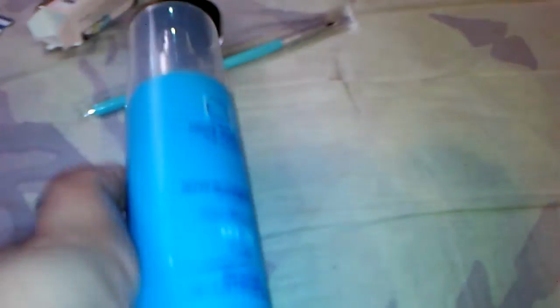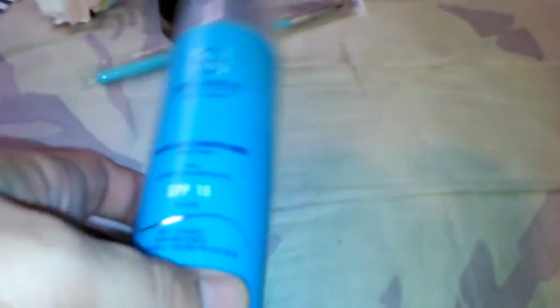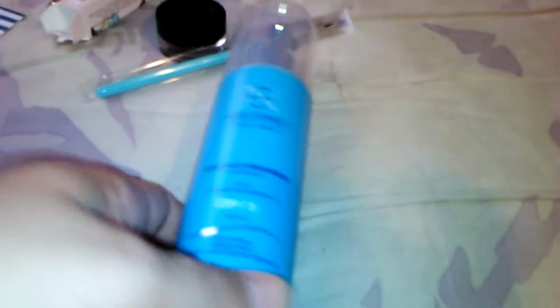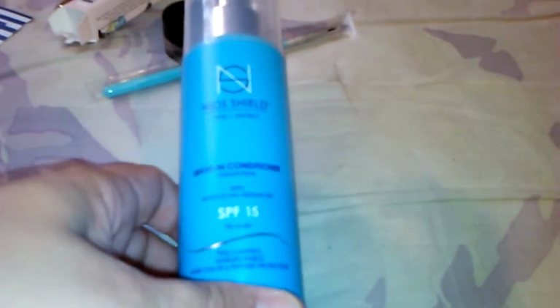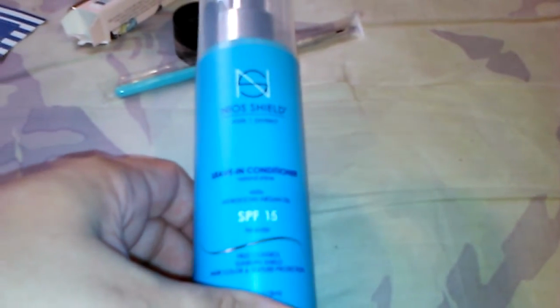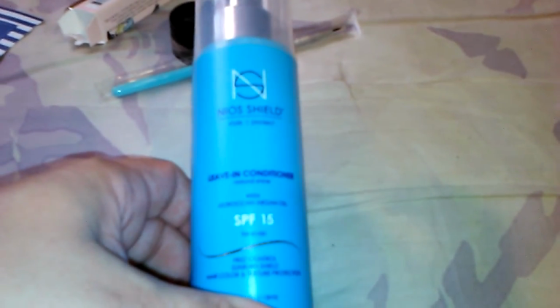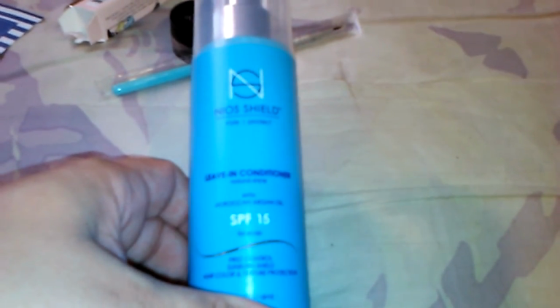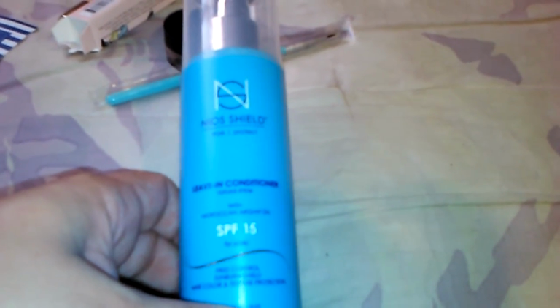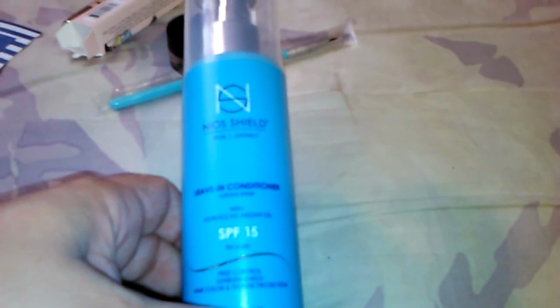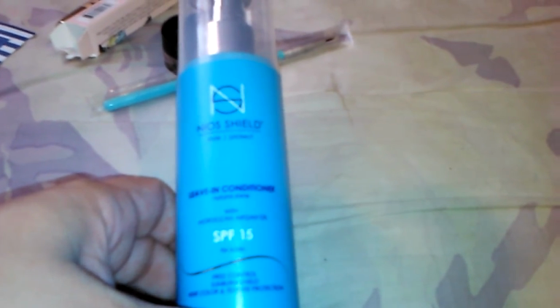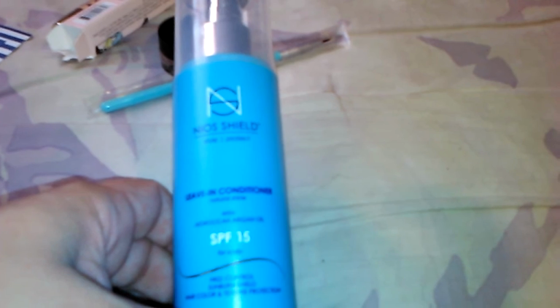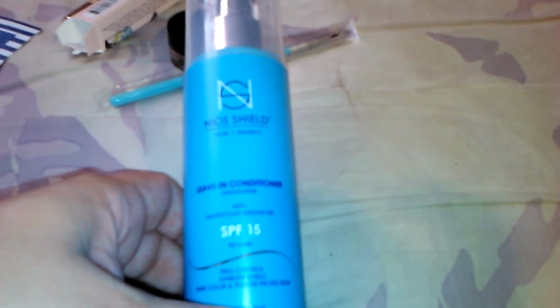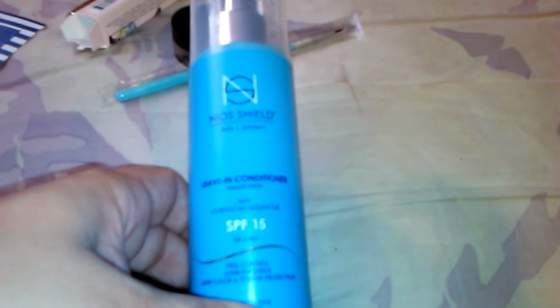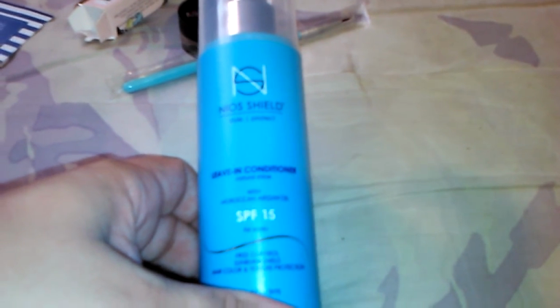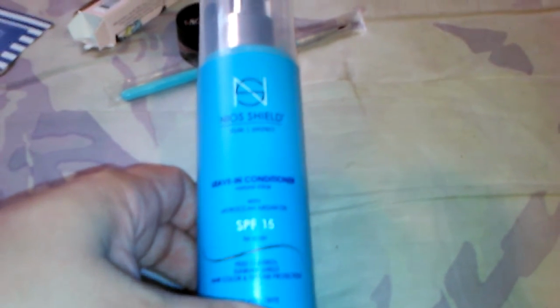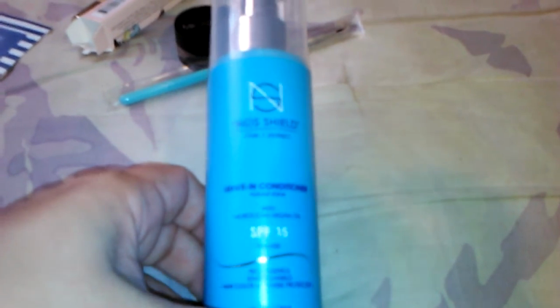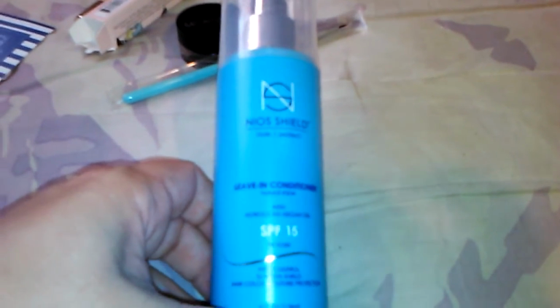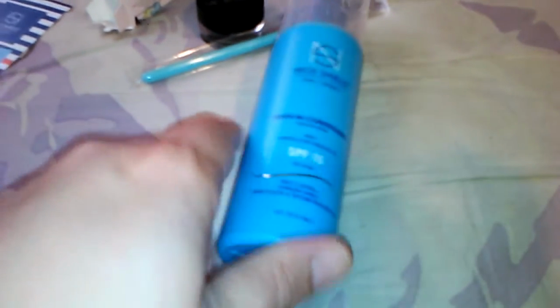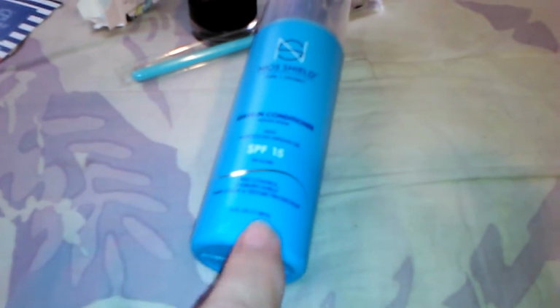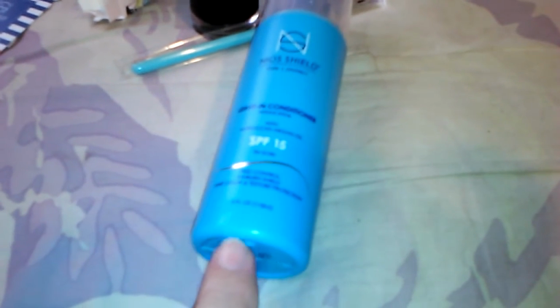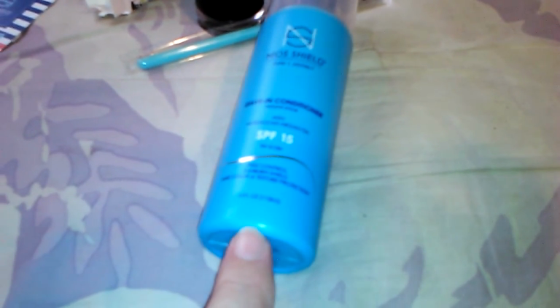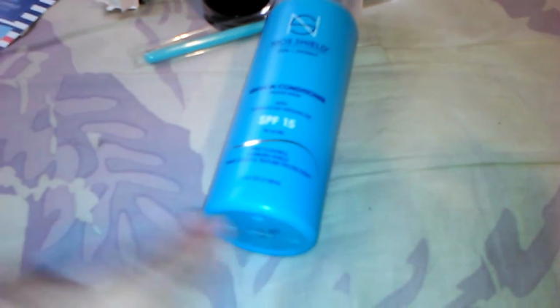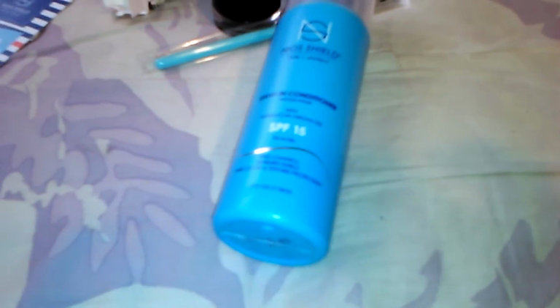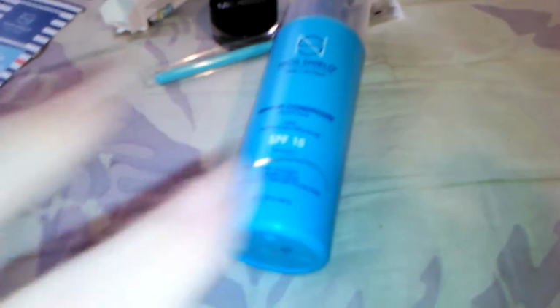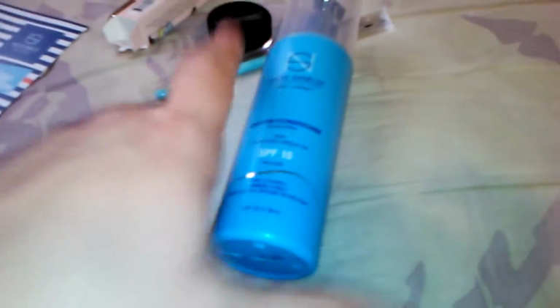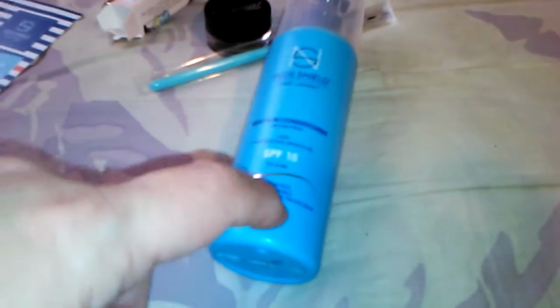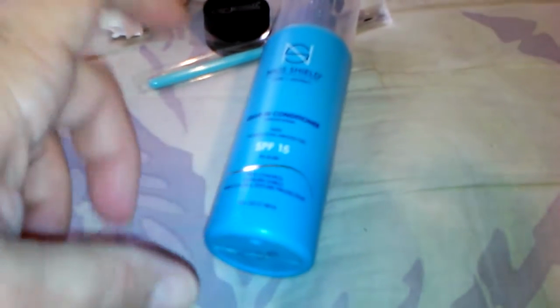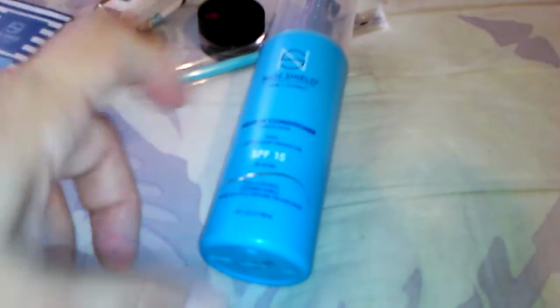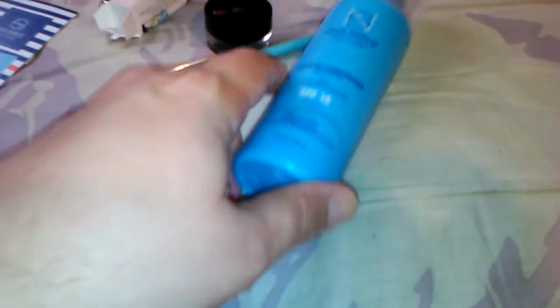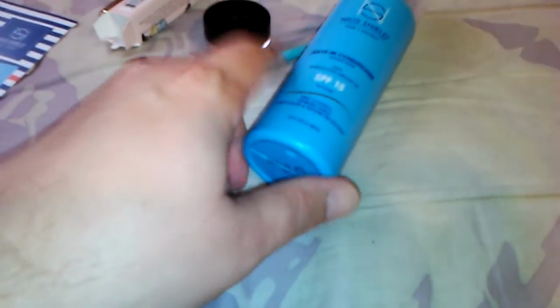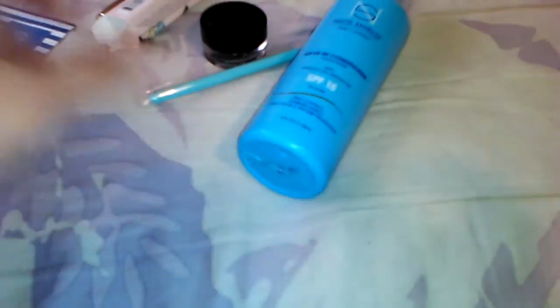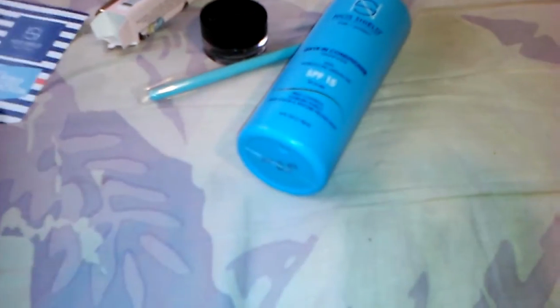Then there's a Neo Shields leave-in conditioner — natural shine with Moroccan argan oil and SPF 15. This is a full size and it retails for $26. I'm excited to try that out — I always like to try out different leave-in conditioners, so that's awesome.